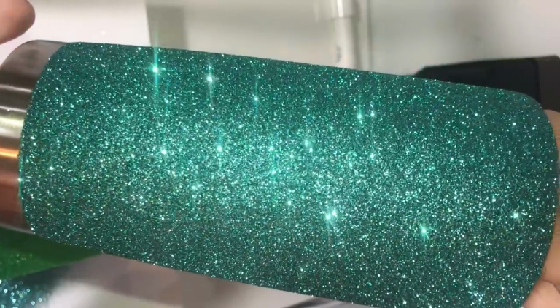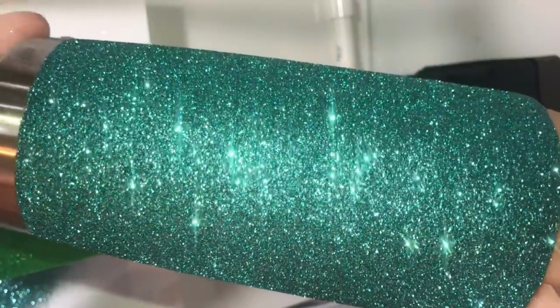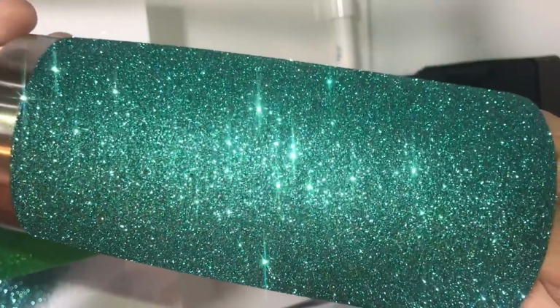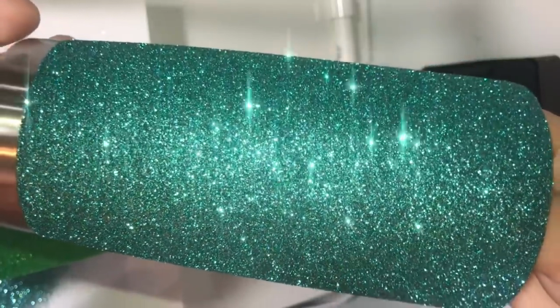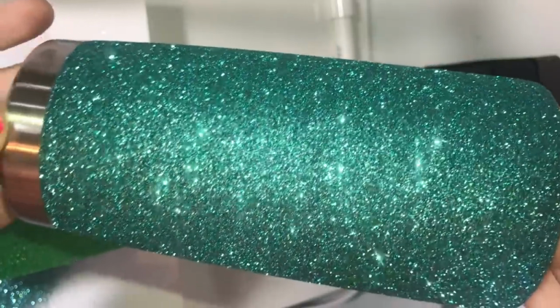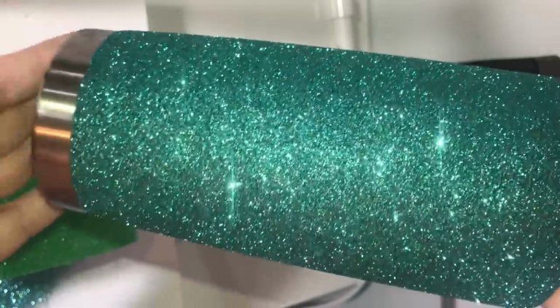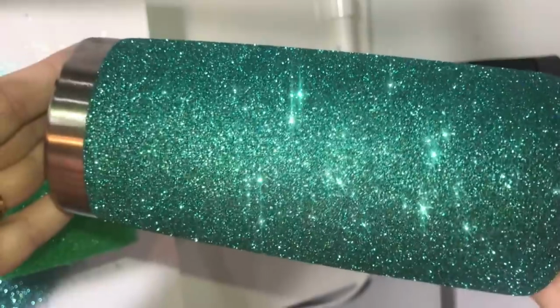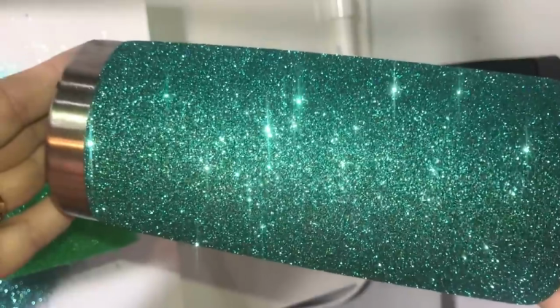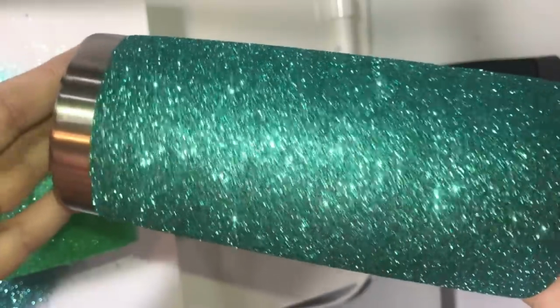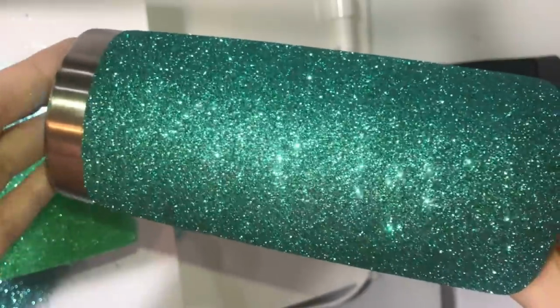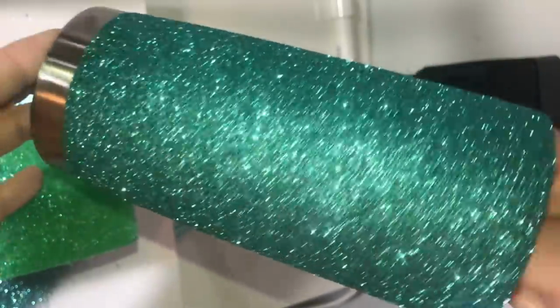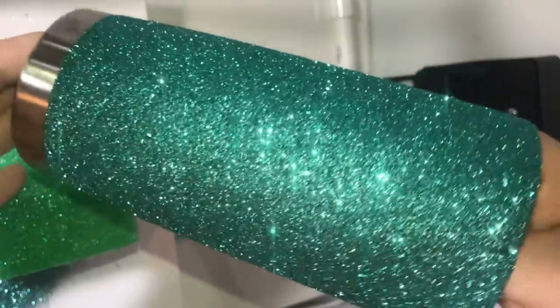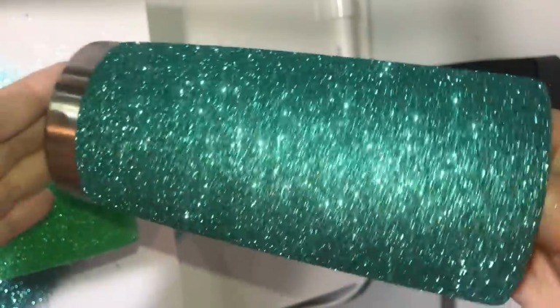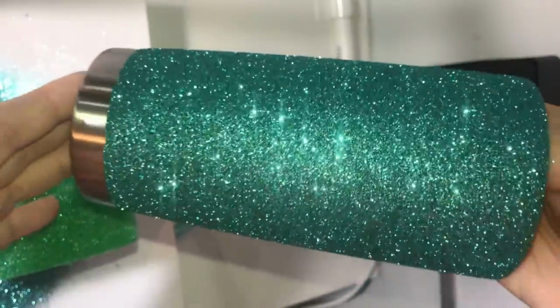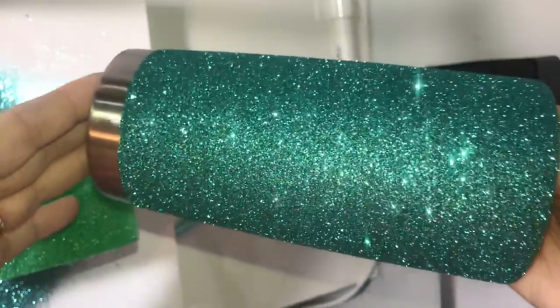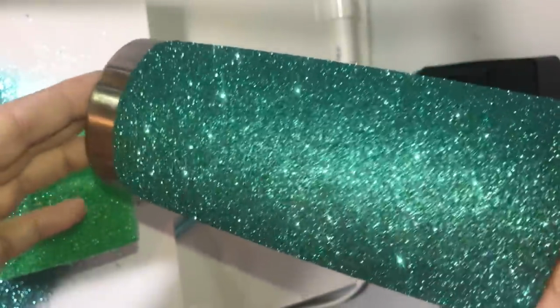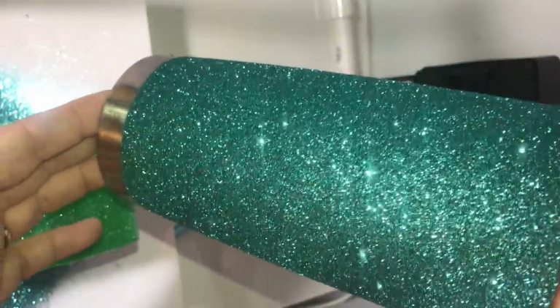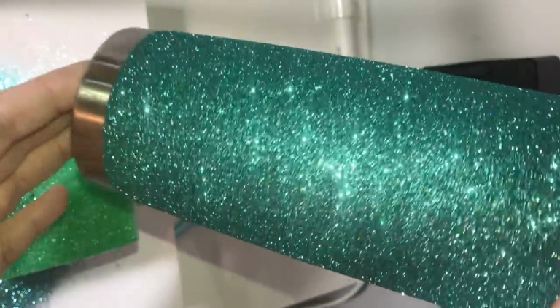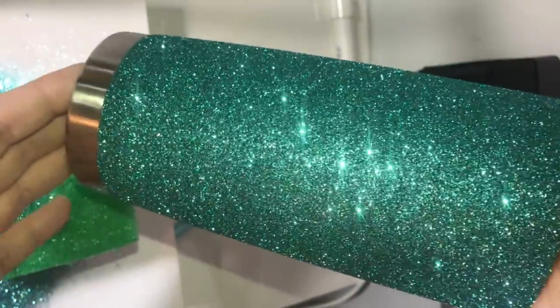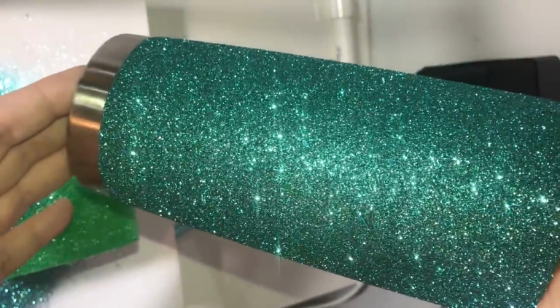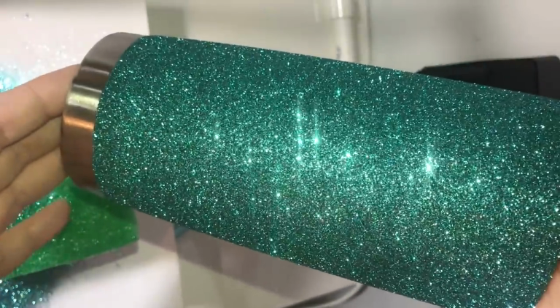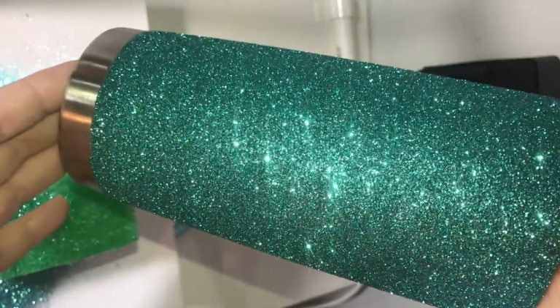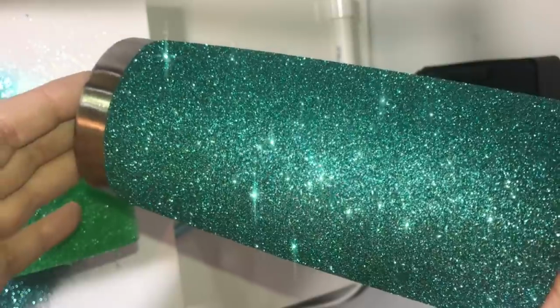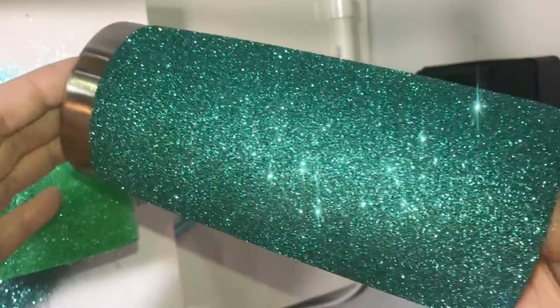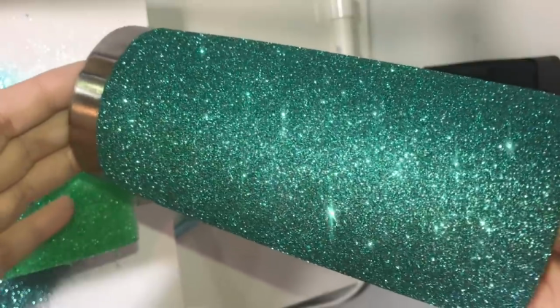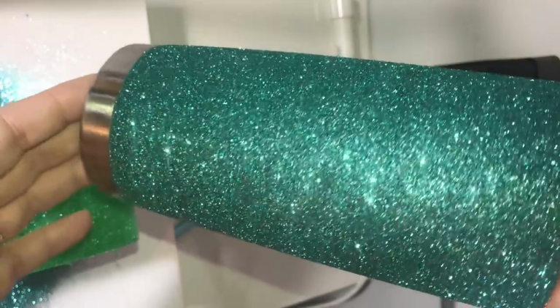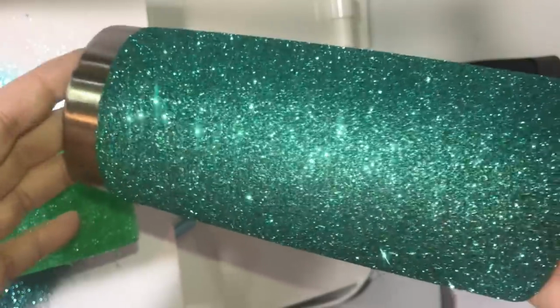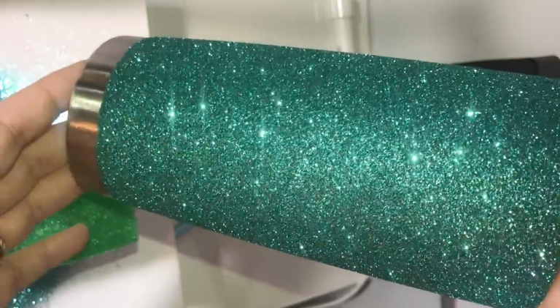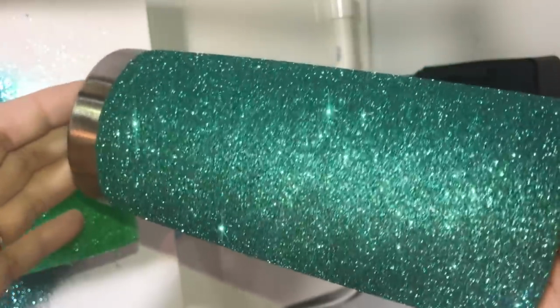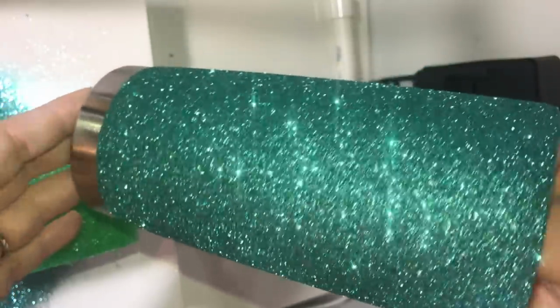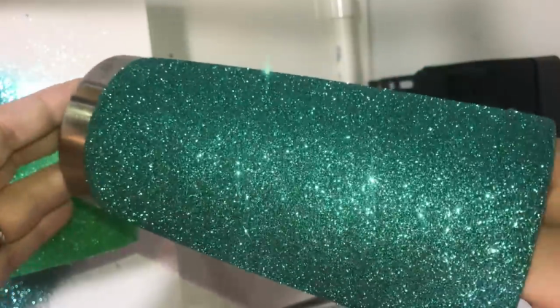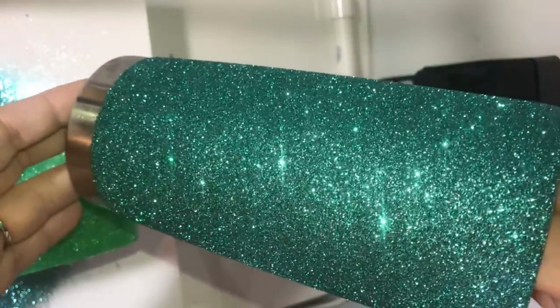That's it — the epoxy method to glitter your tumblers. Hope you enjoyed it! If you have any questions, leave them in the comments and I'll do my best to answer them.